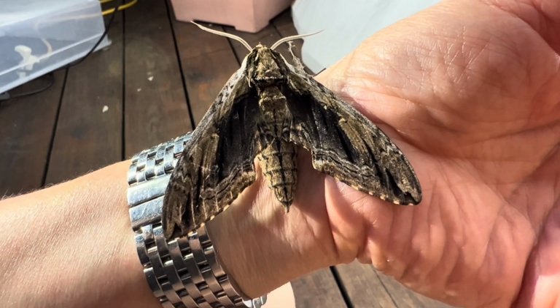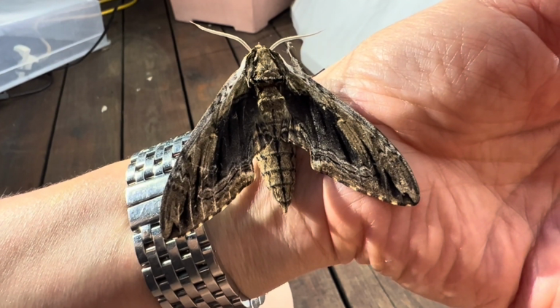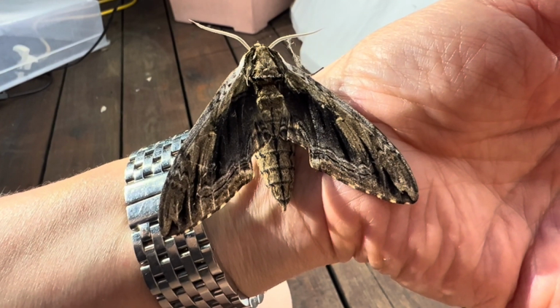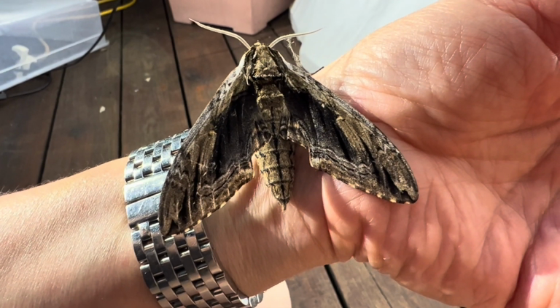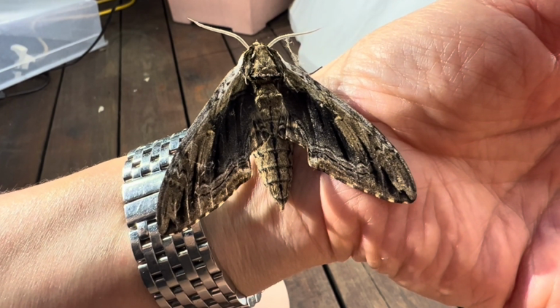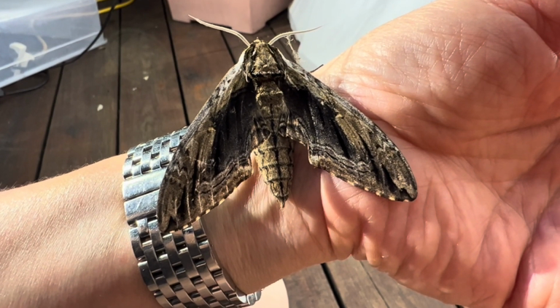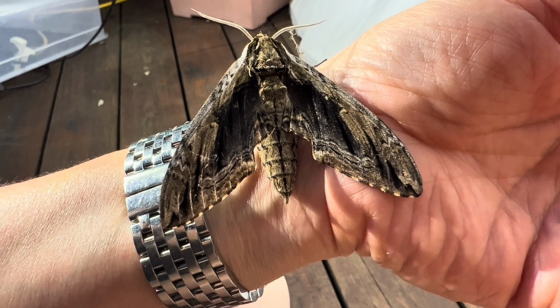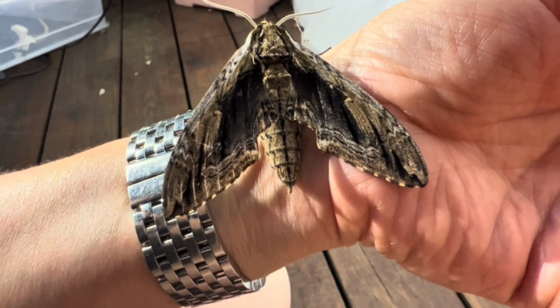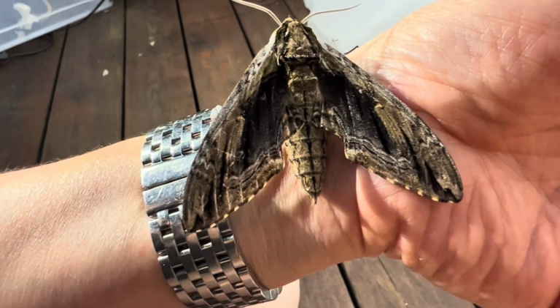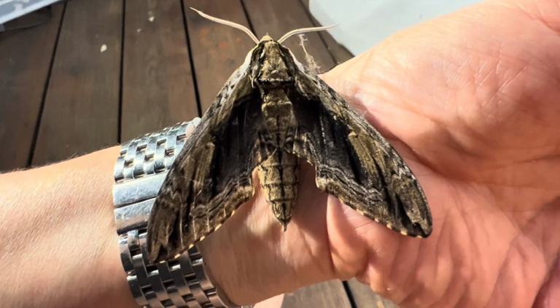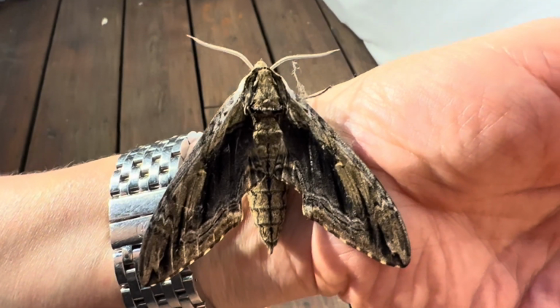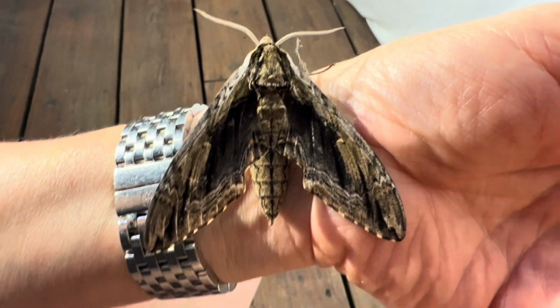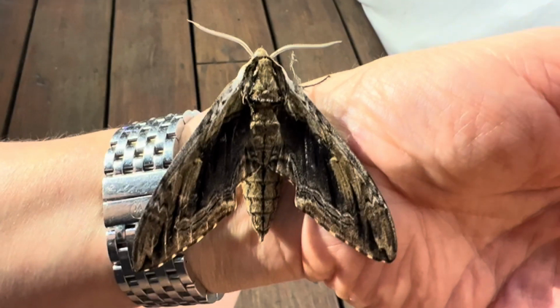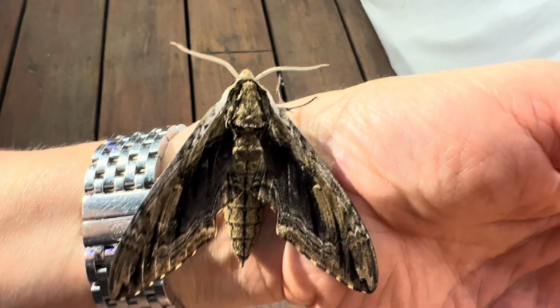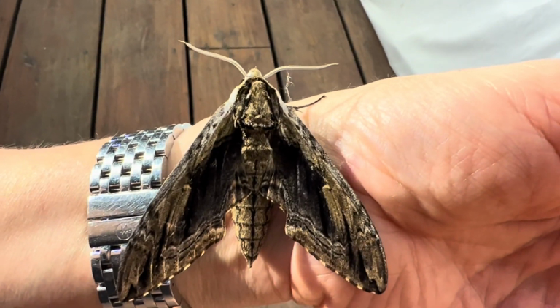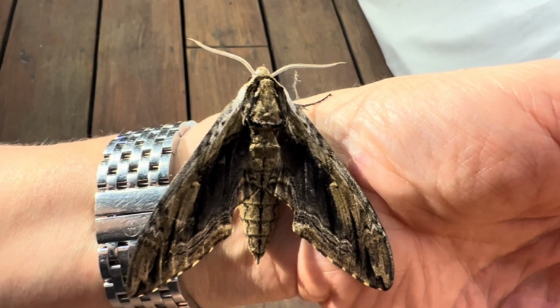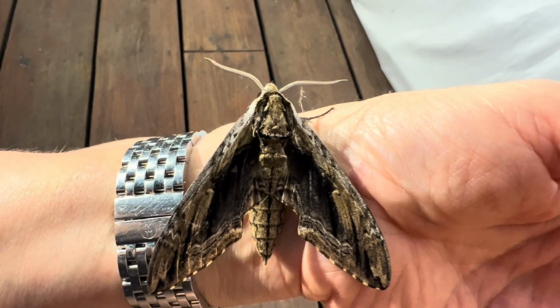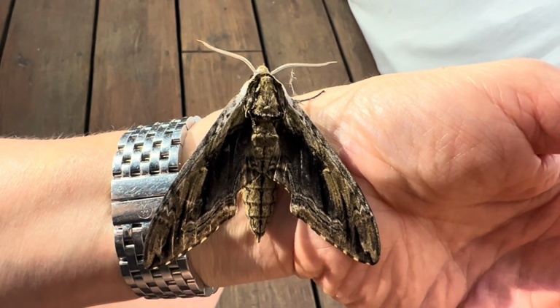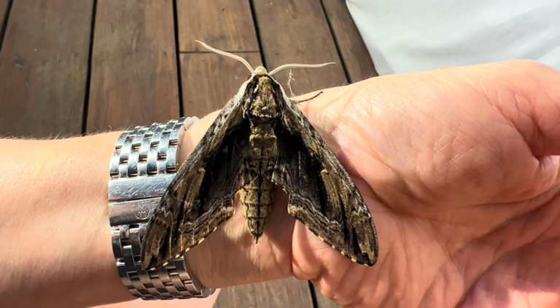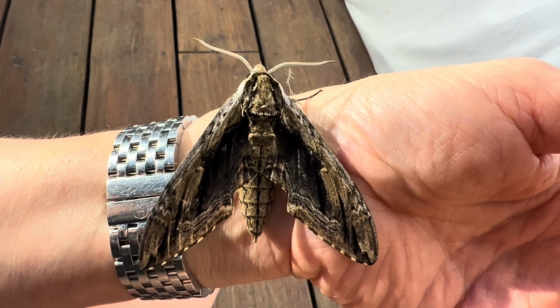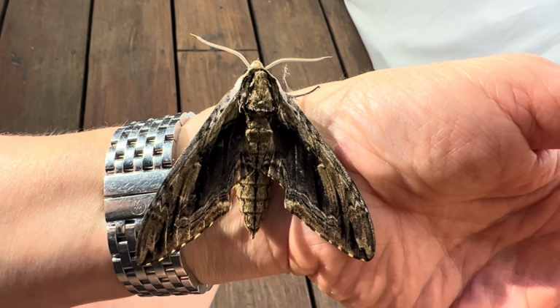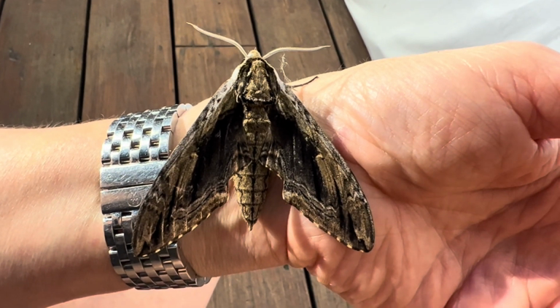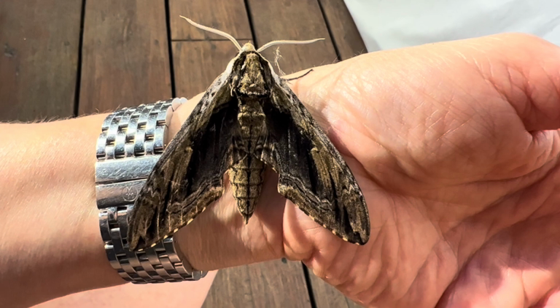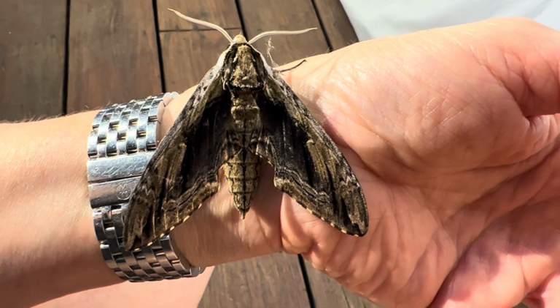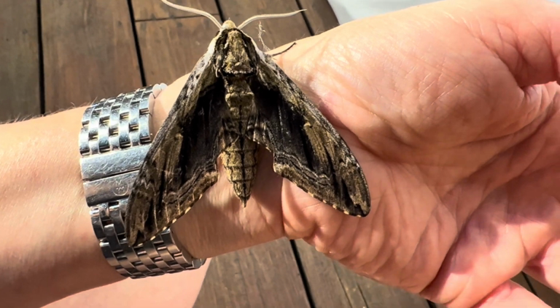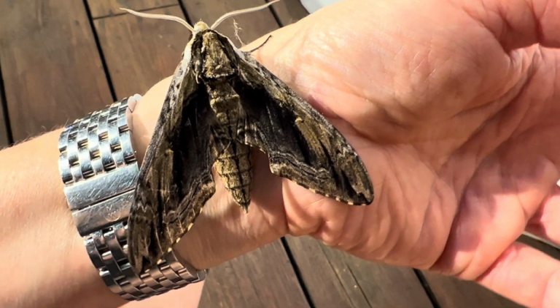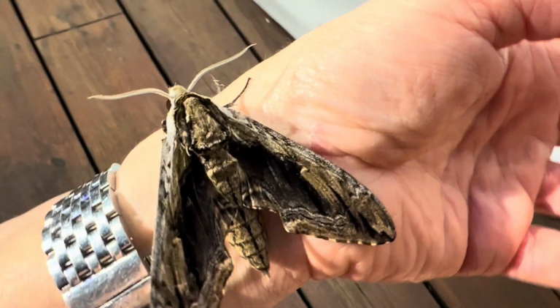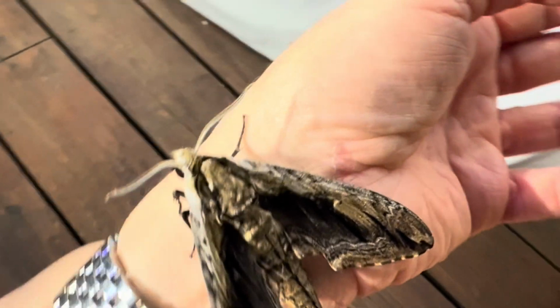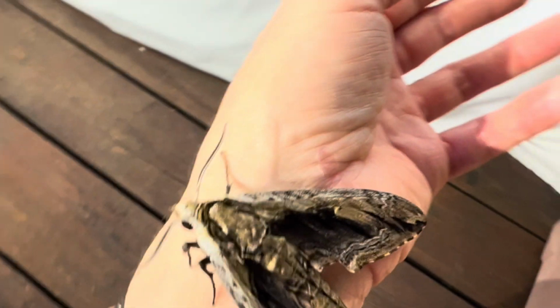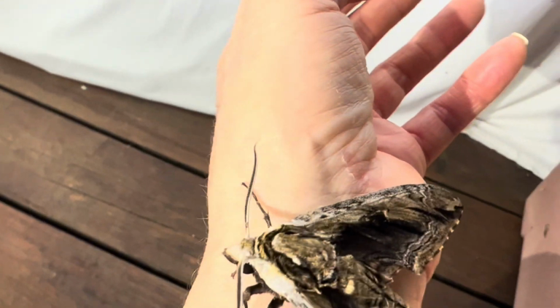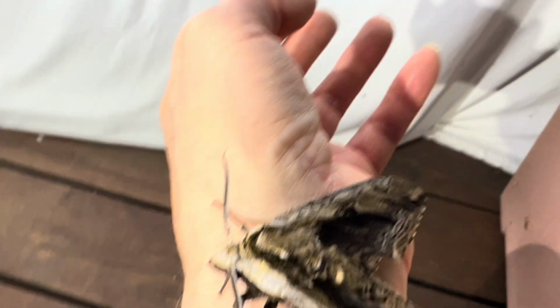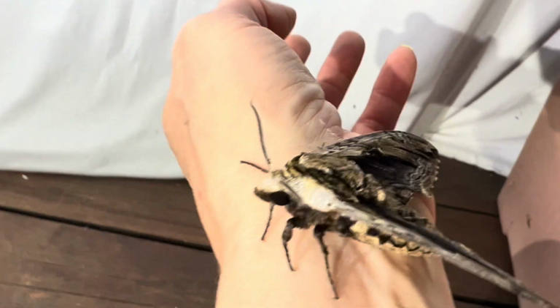The caterpillar comes in two colors, a green form and a brown form. In warmer areas they may have up to two generations per year, flying in June and July in the north, and again in March through October in the south.